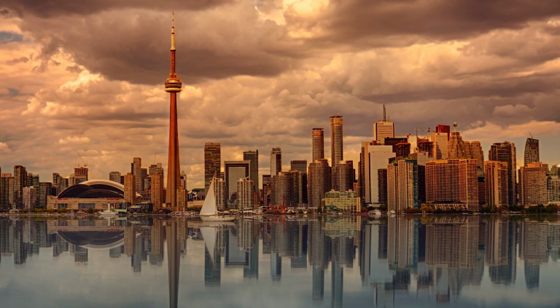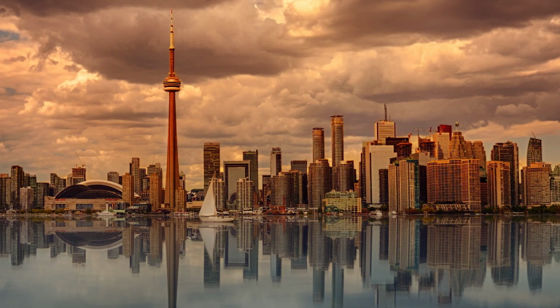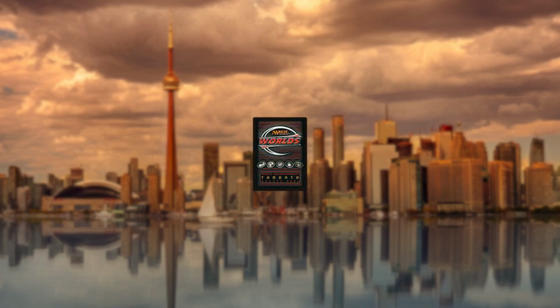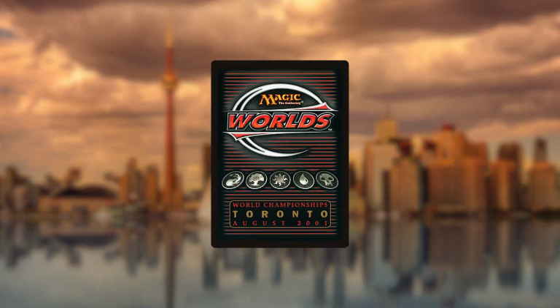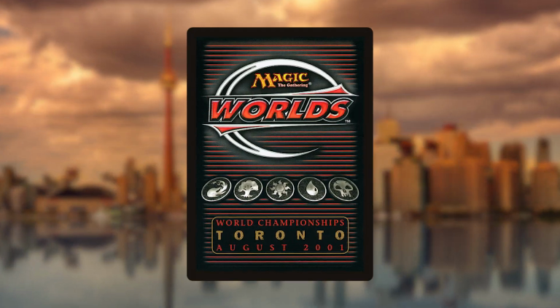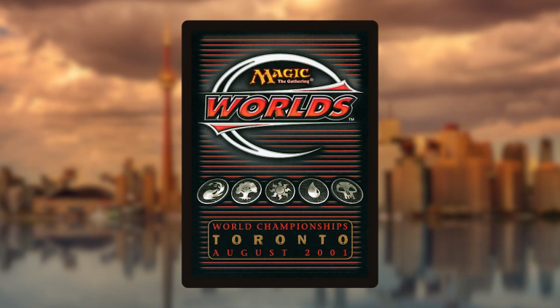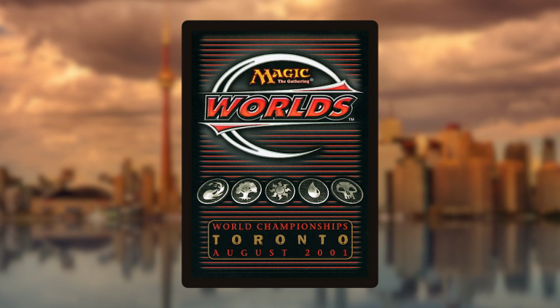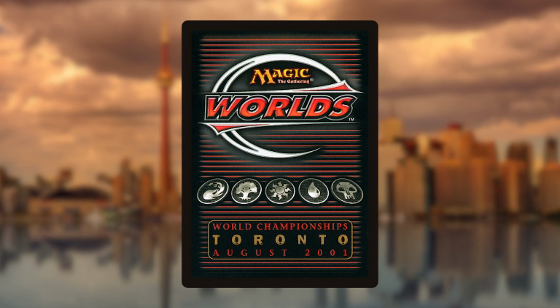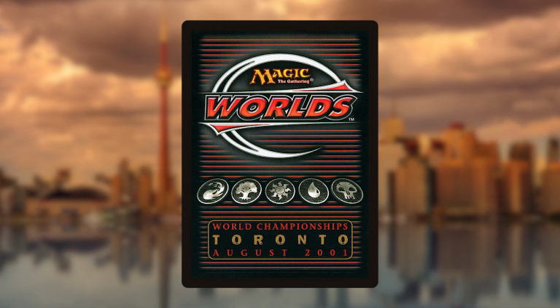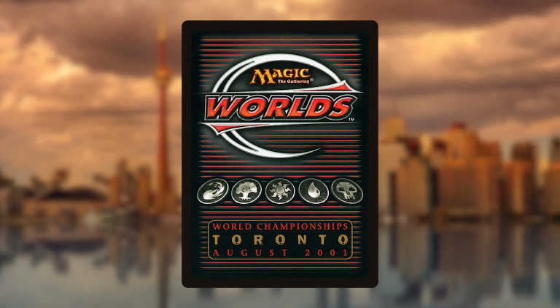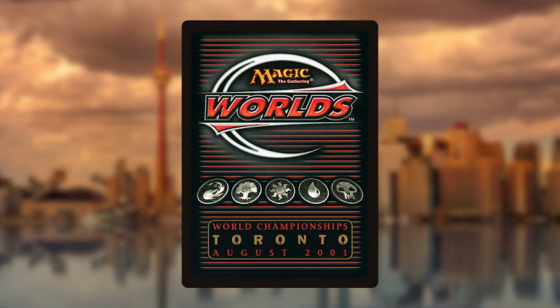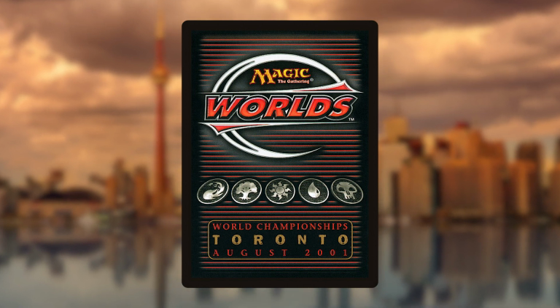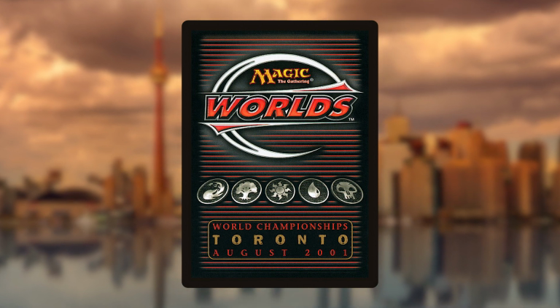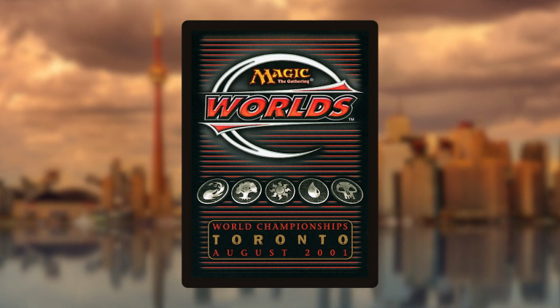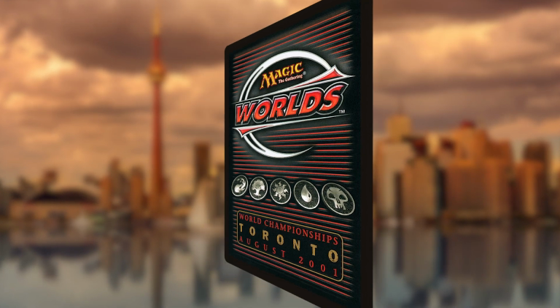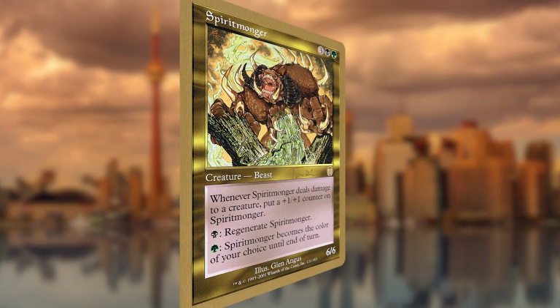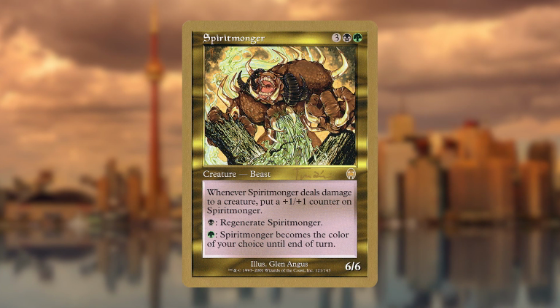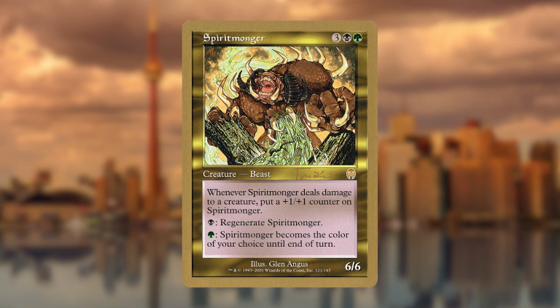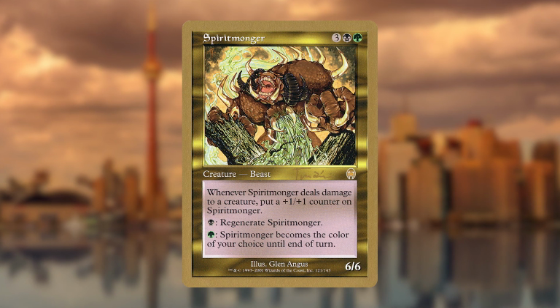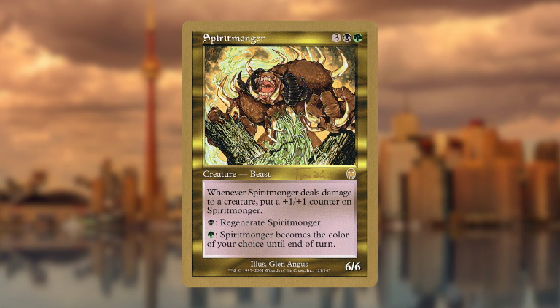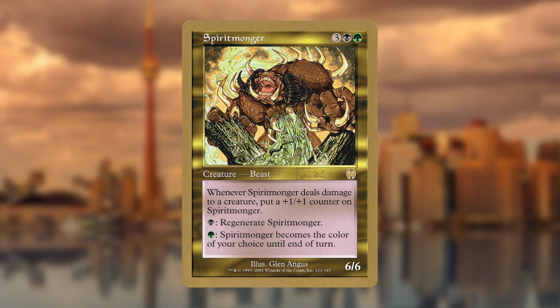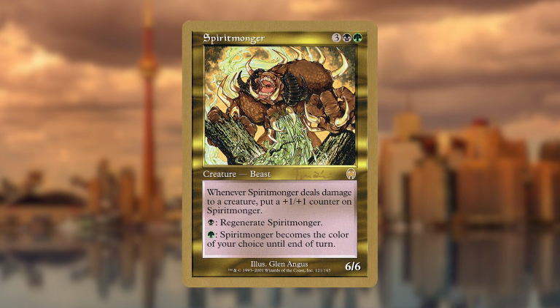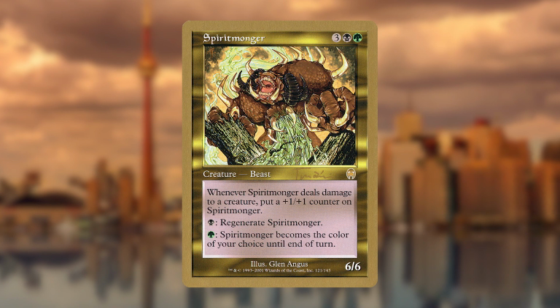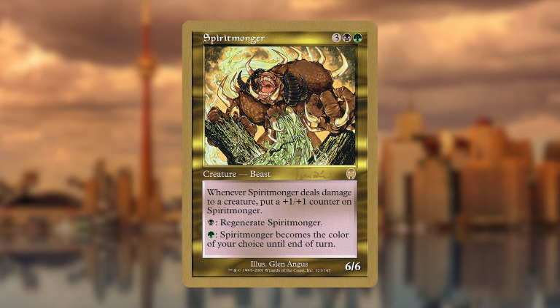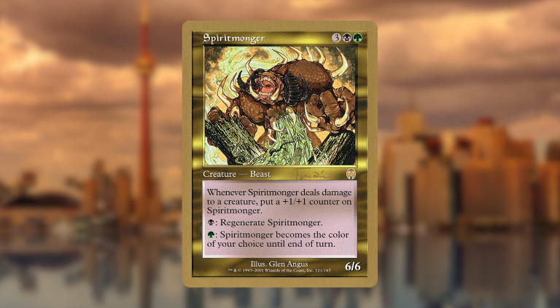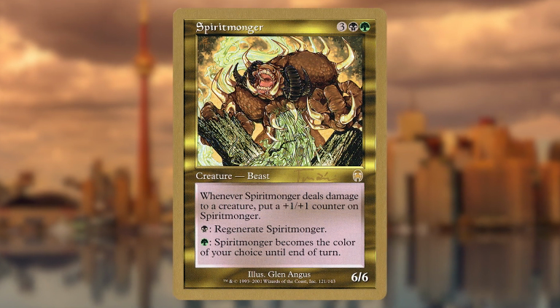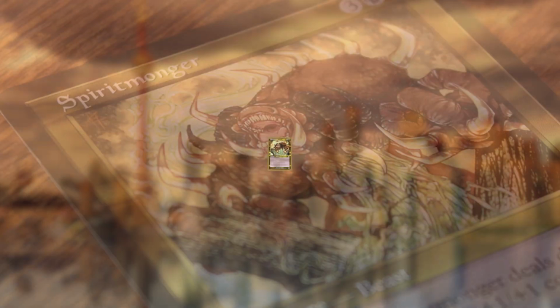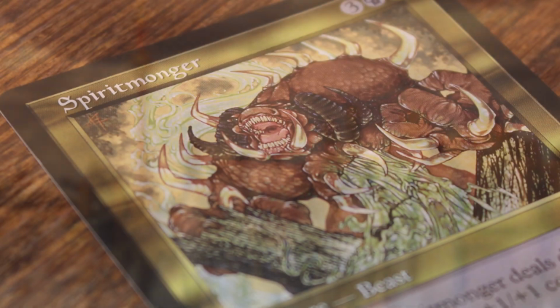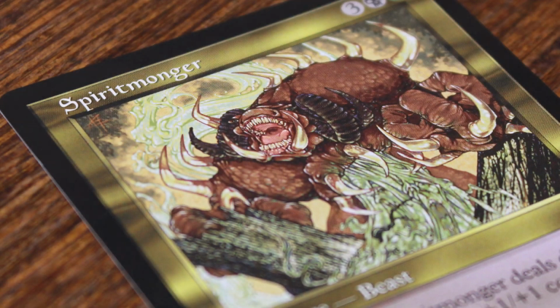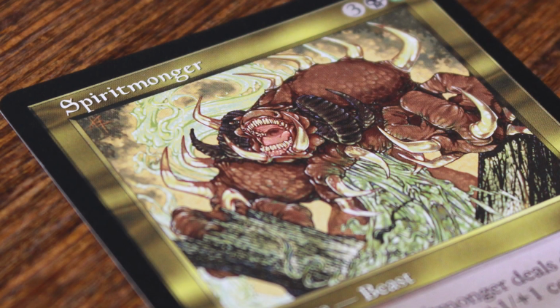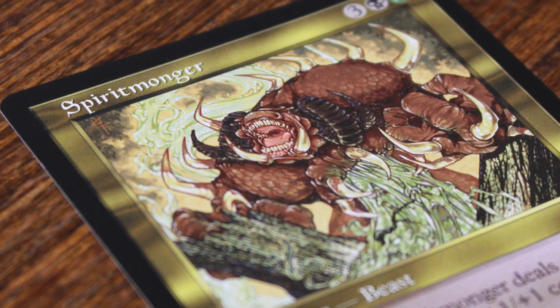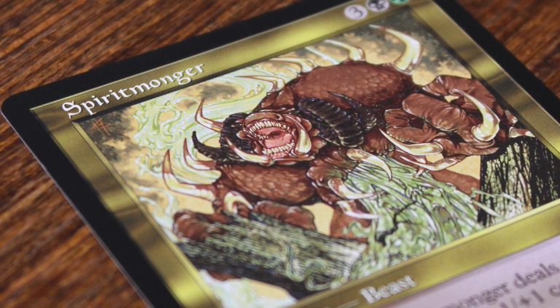In fact, a Darkfires deck made top 8 at Worlds in 2001 and became part of the World Championships deck that featured cards in gold border. Although it had success in Standard, Spiritmonger was mostly known as a central piece in an extended deck called The Rock.